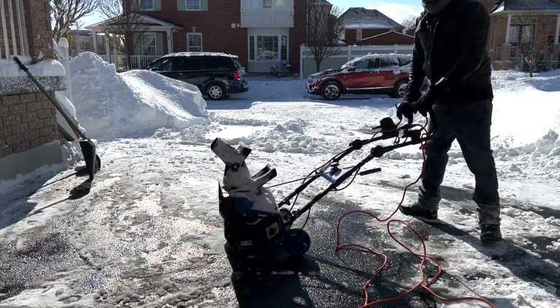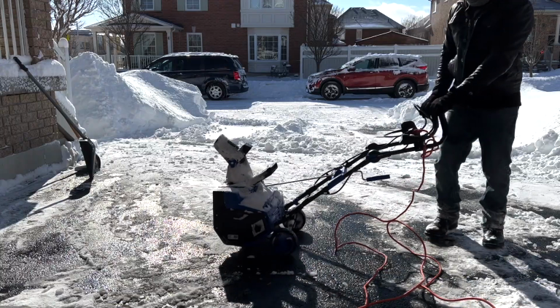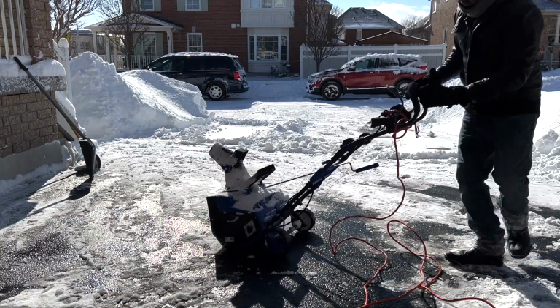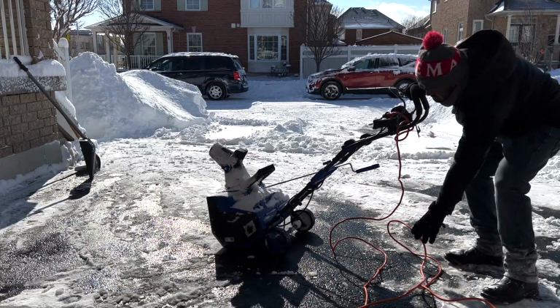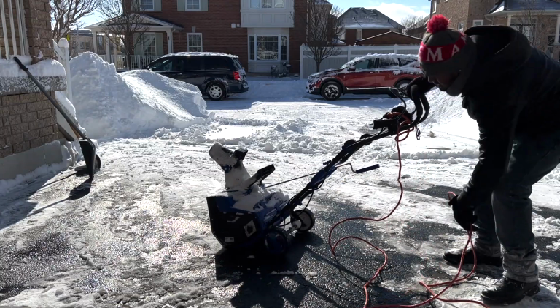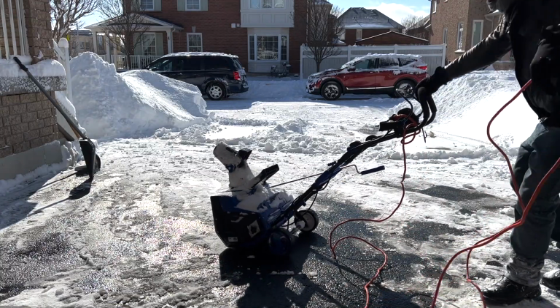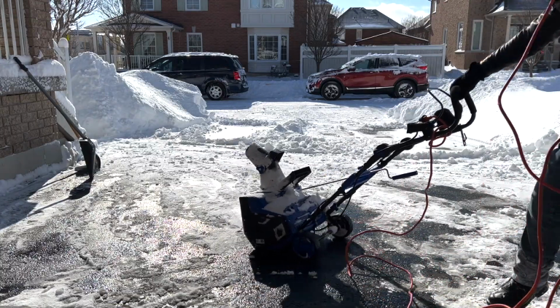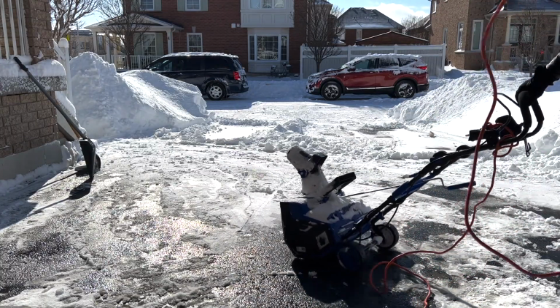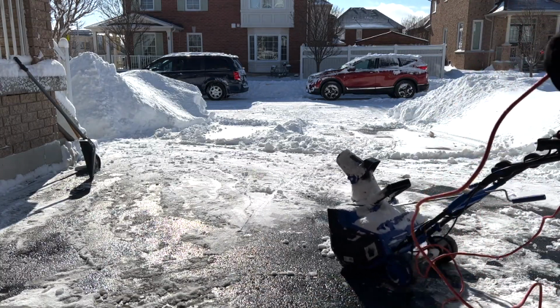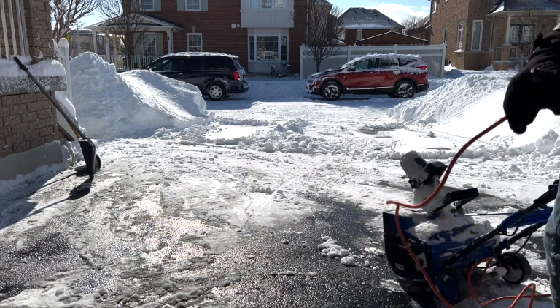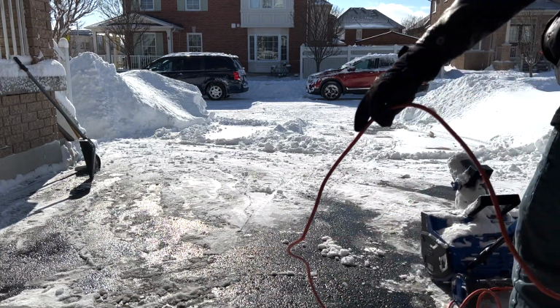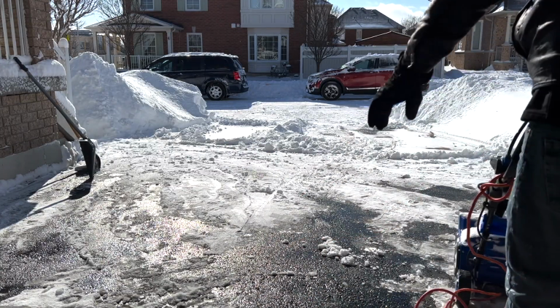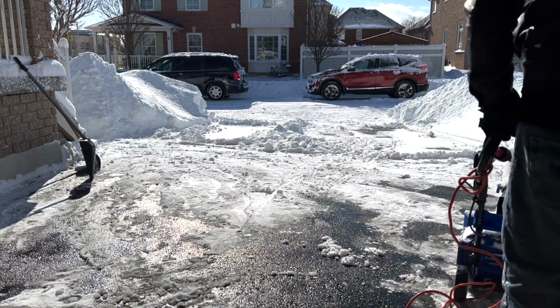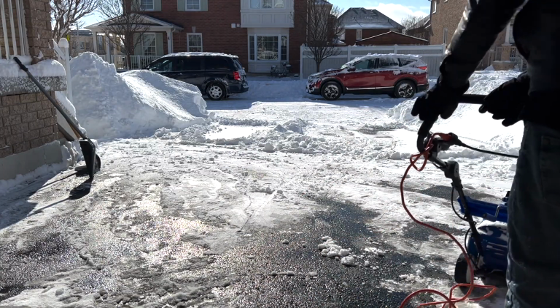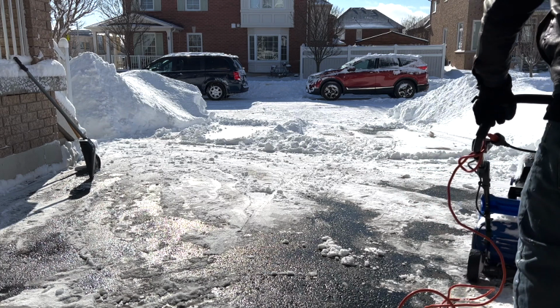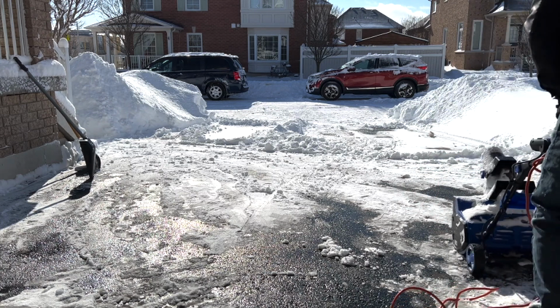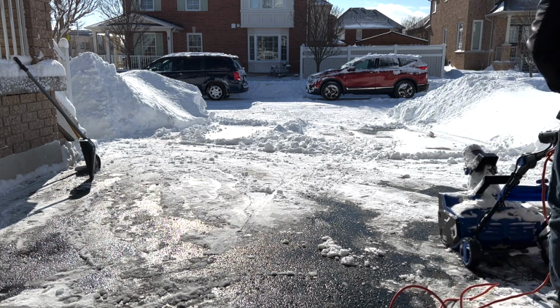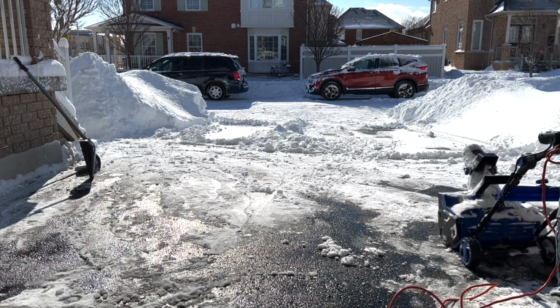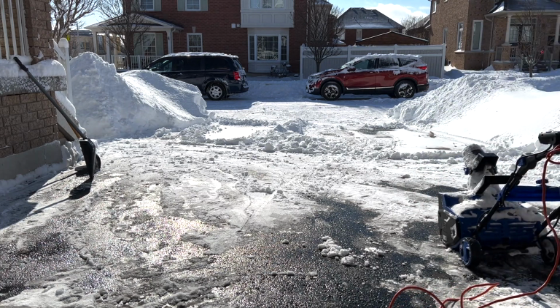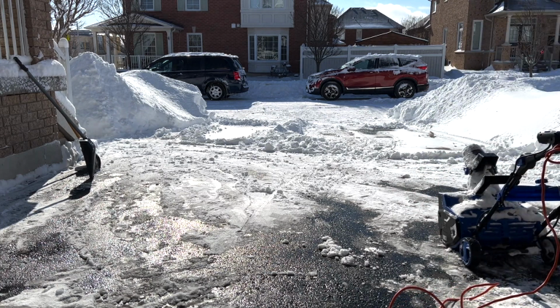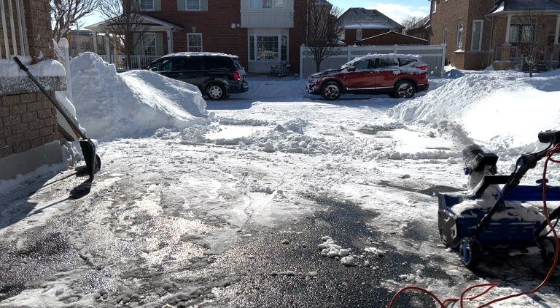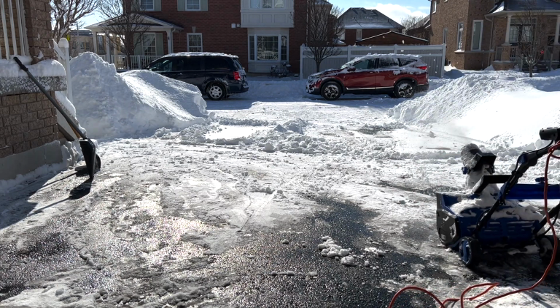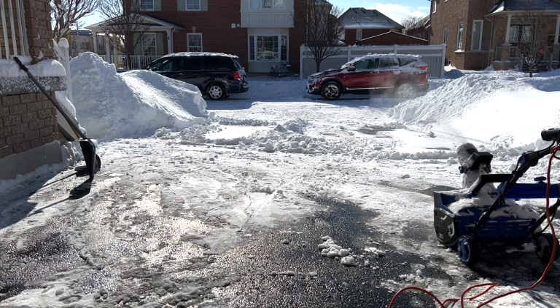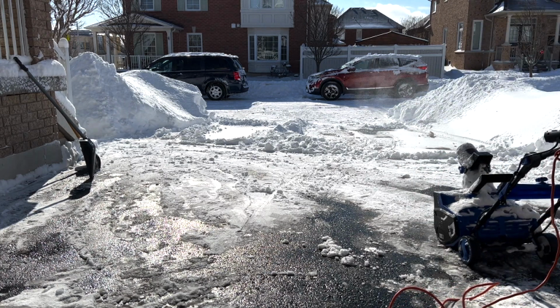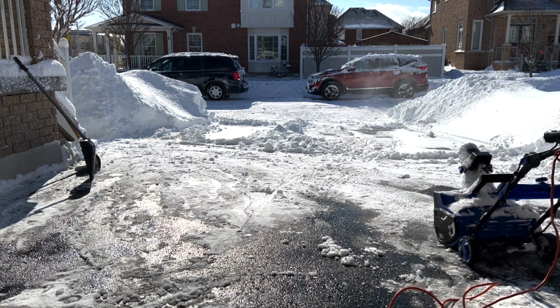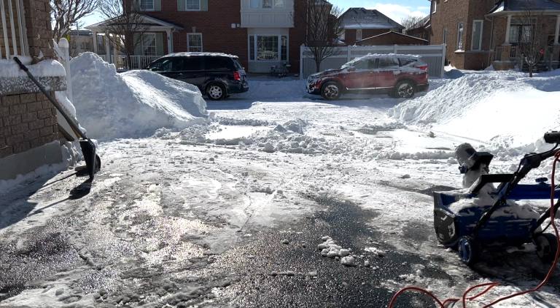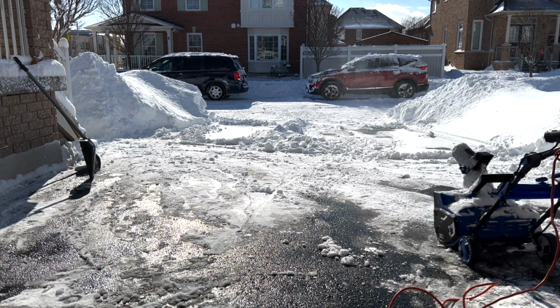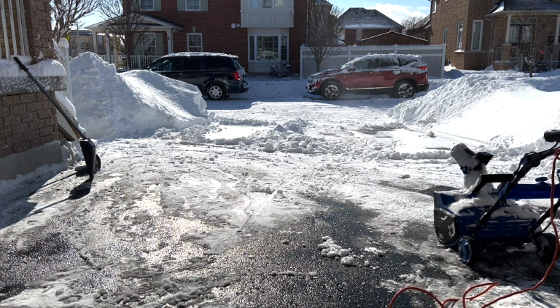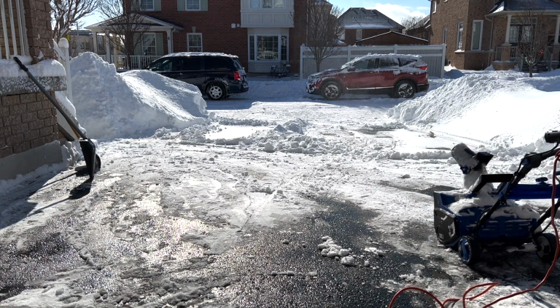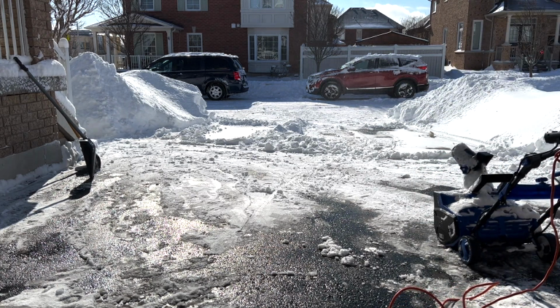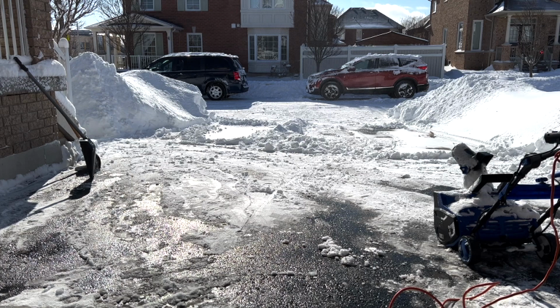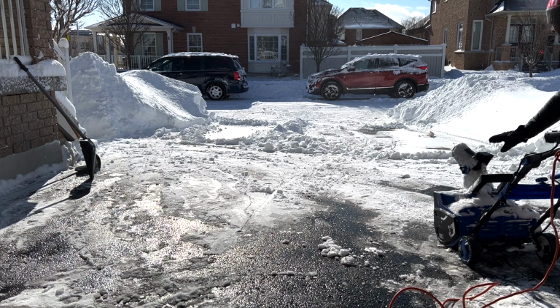I've cleaned up almost all the heavy snow and made a path for my vehicle to get out, and now I only have a little more left over that I can easily finish up.